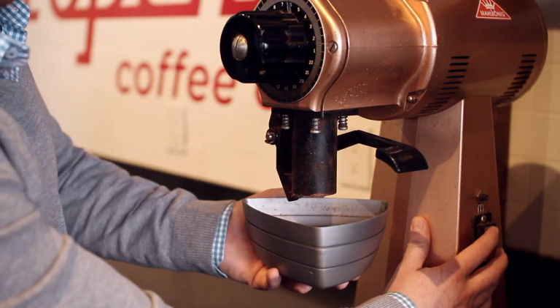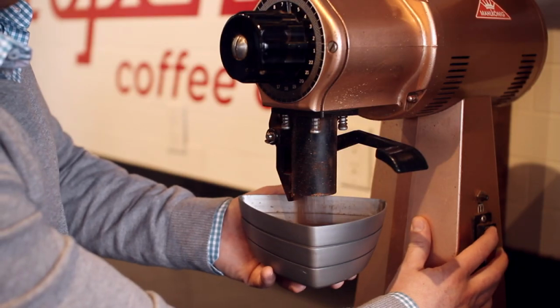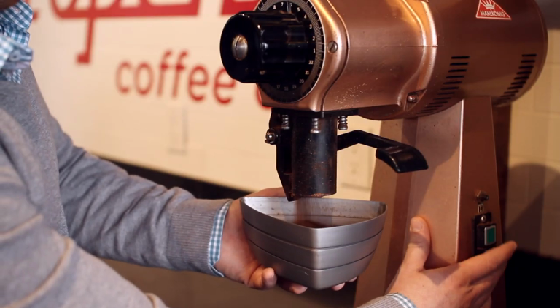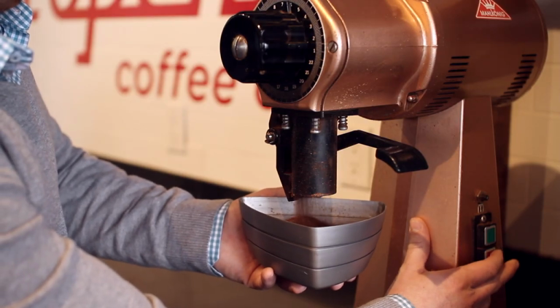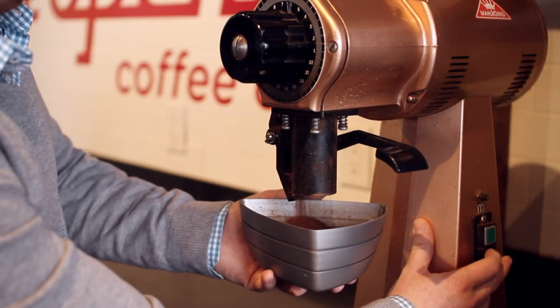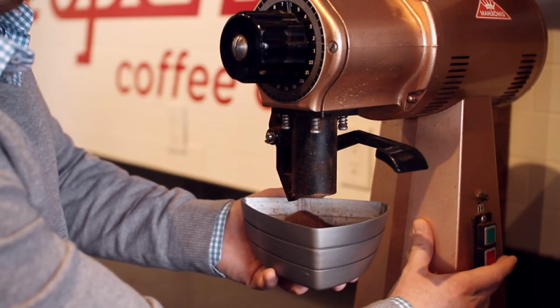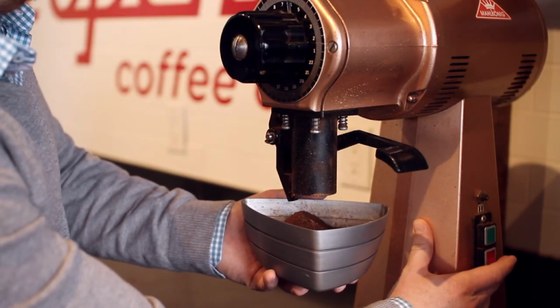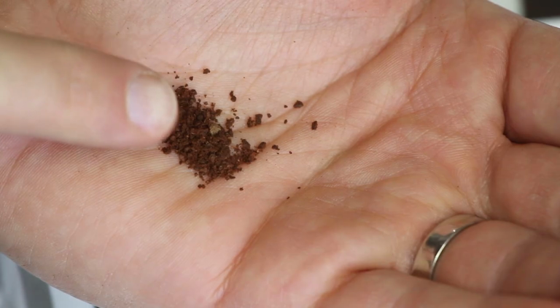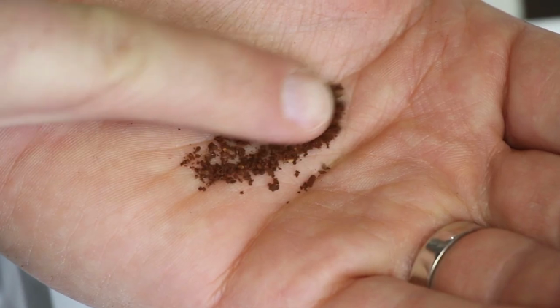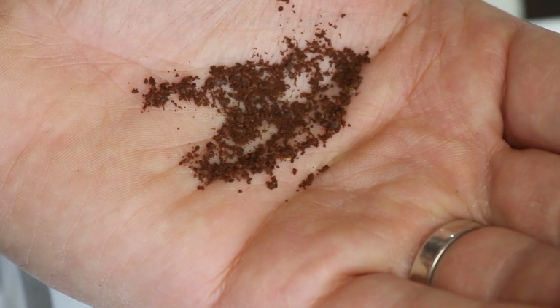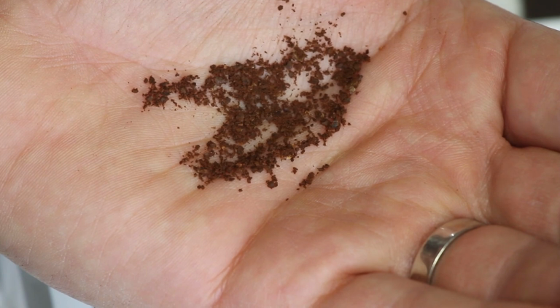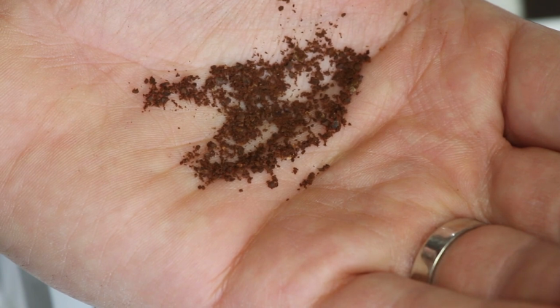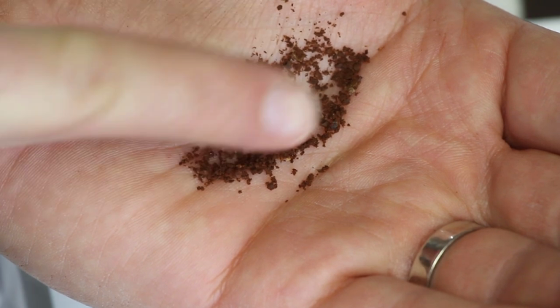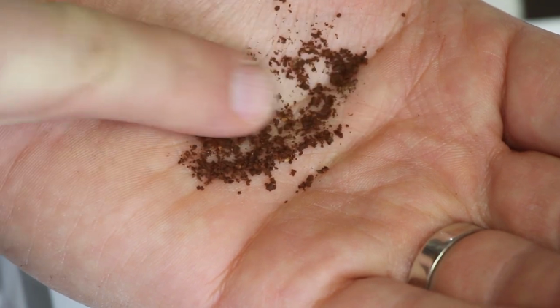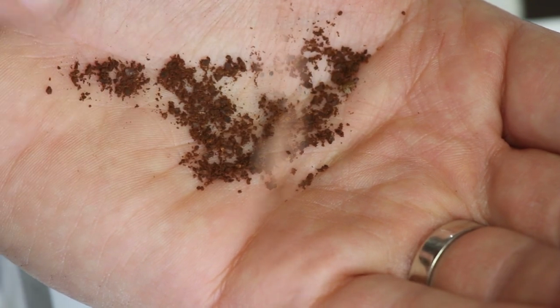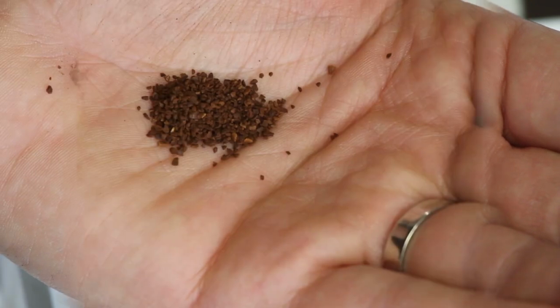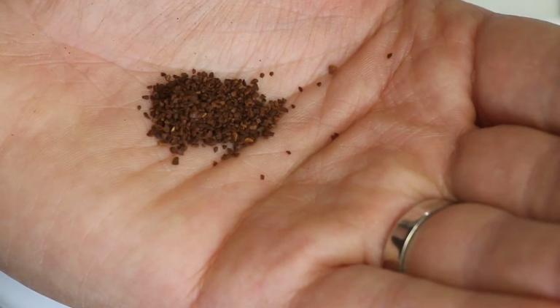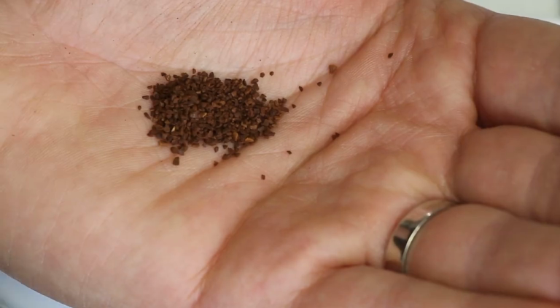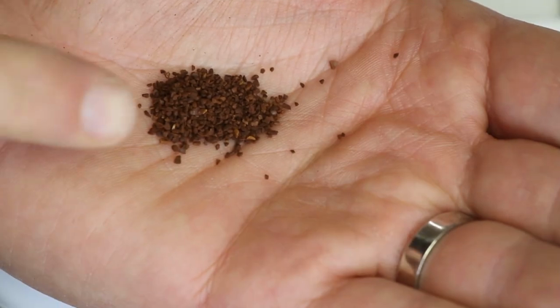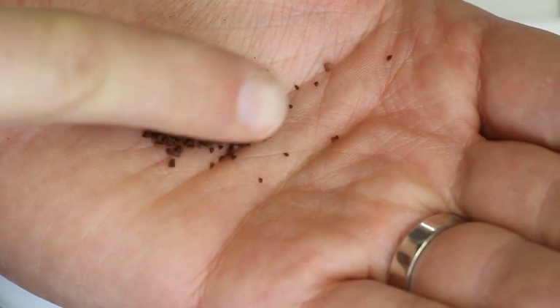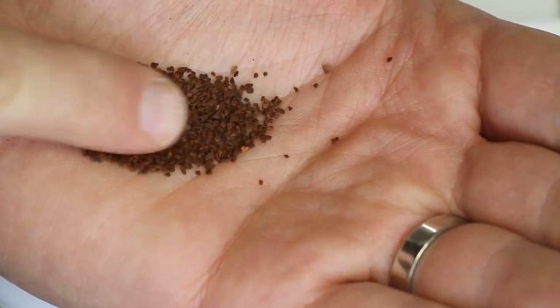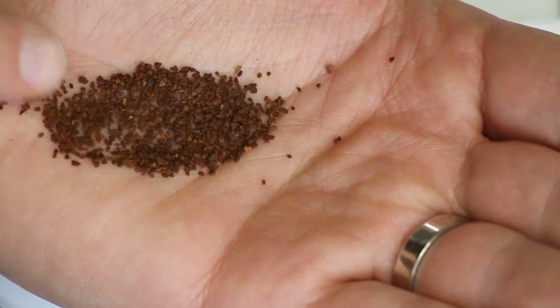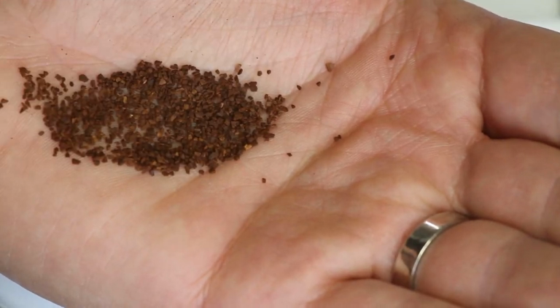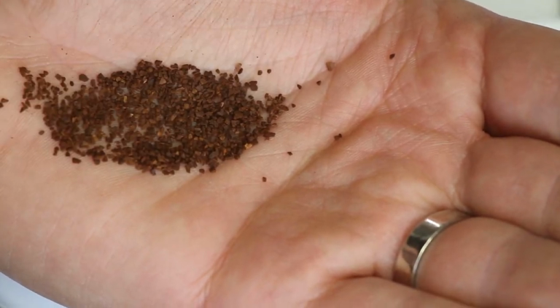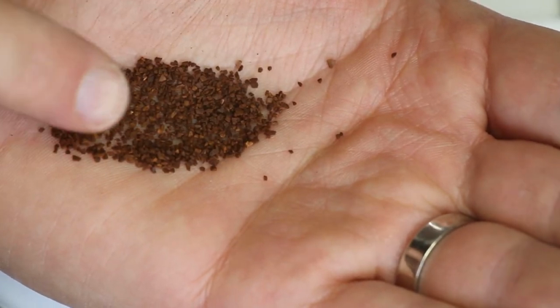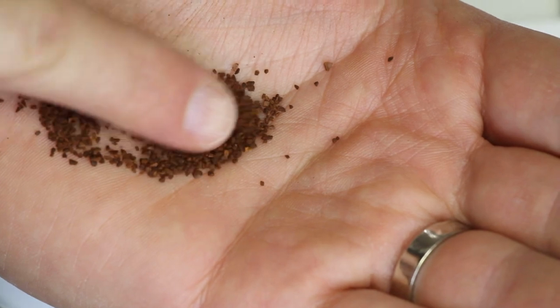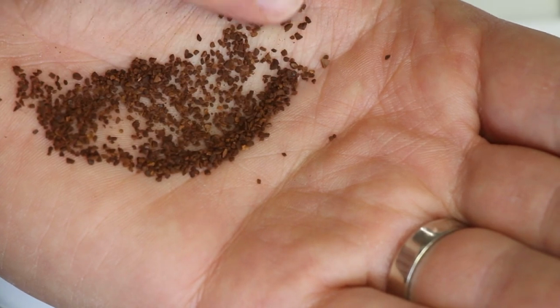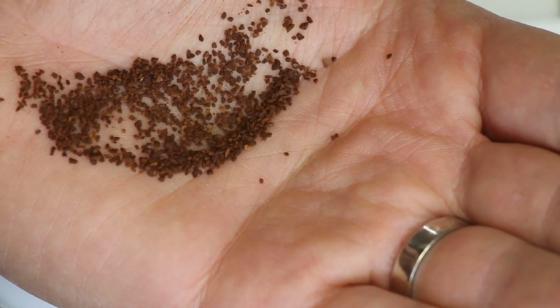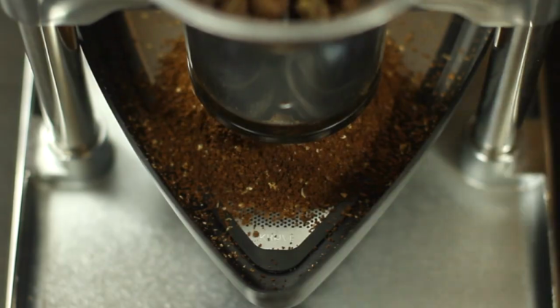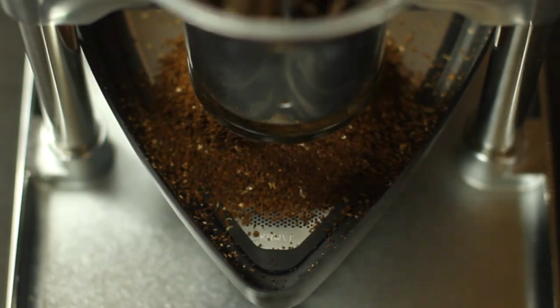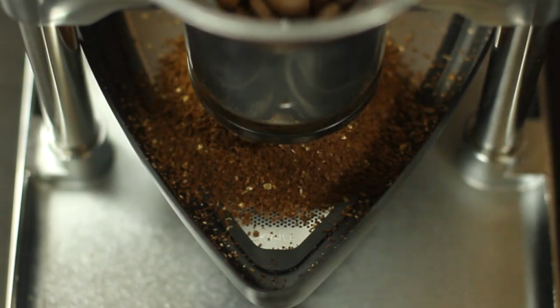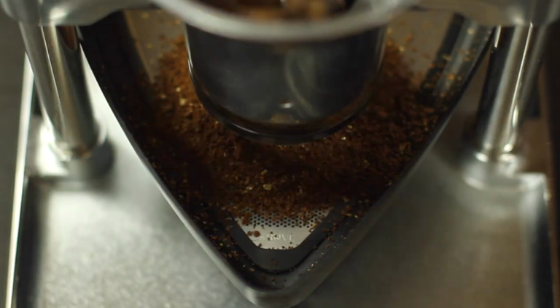Even the best grinders on the market can't produce a truly consistent grind. With the Cruve Sifter, you get the perfect grind every time, no matter what grinder you use.